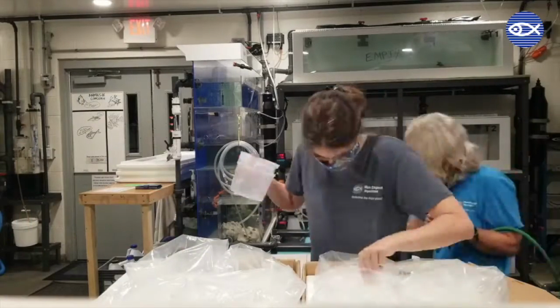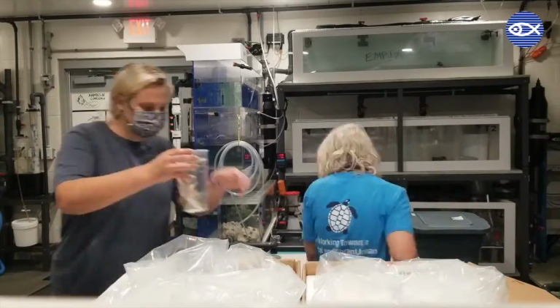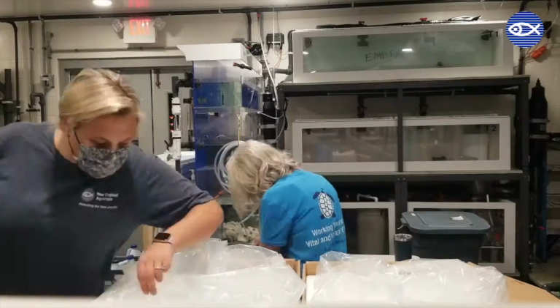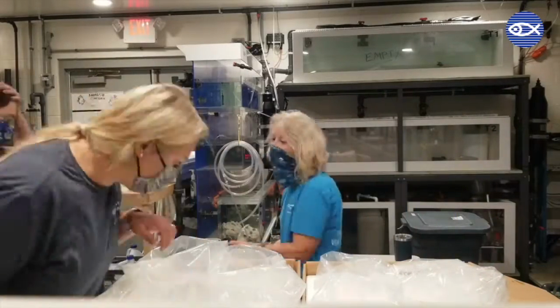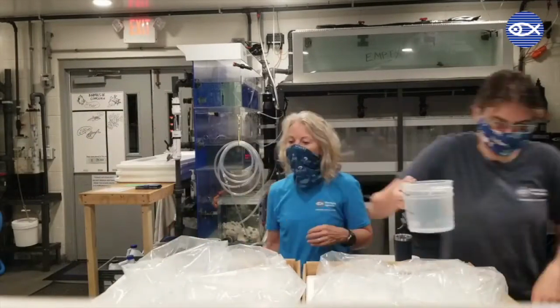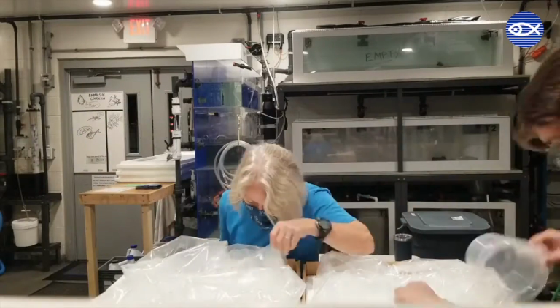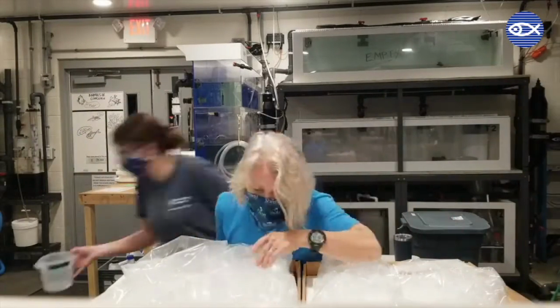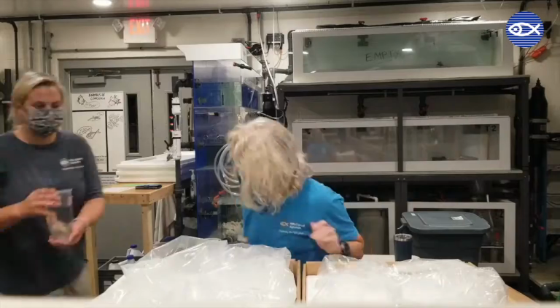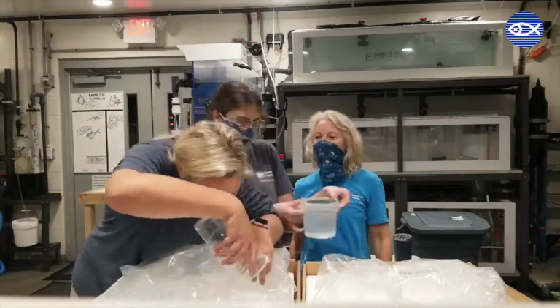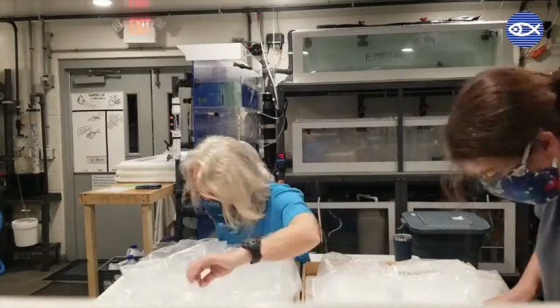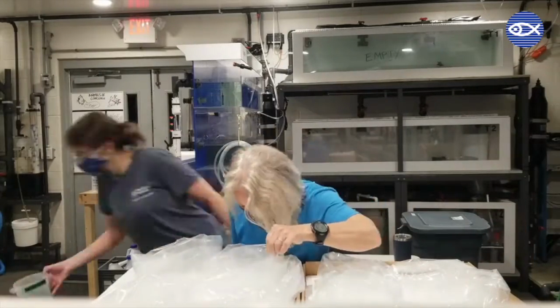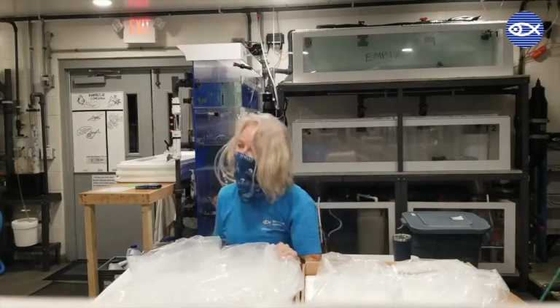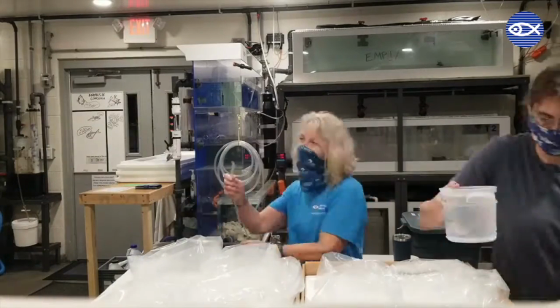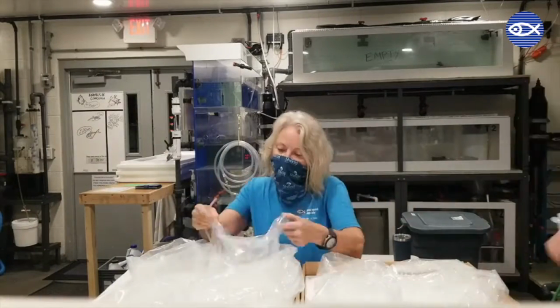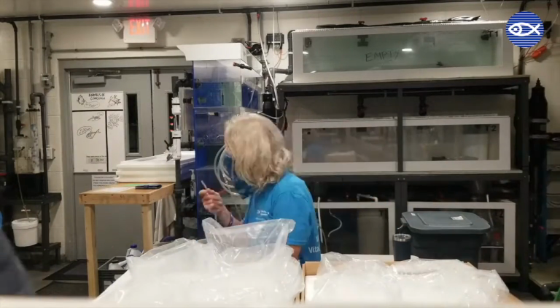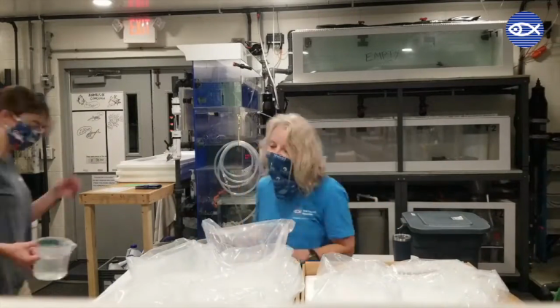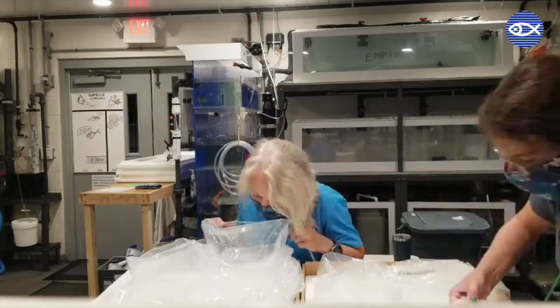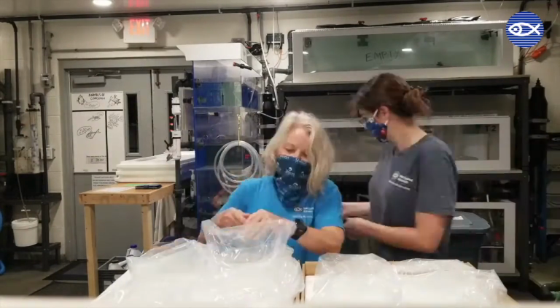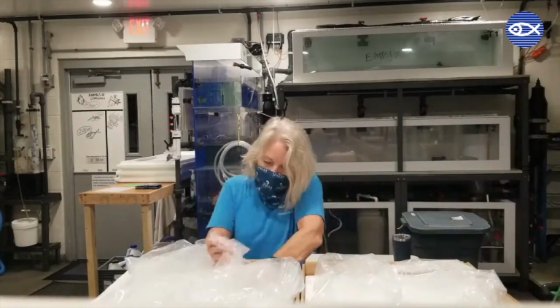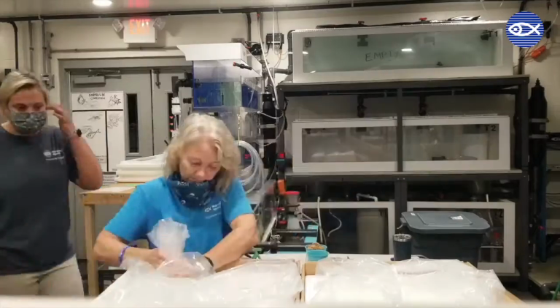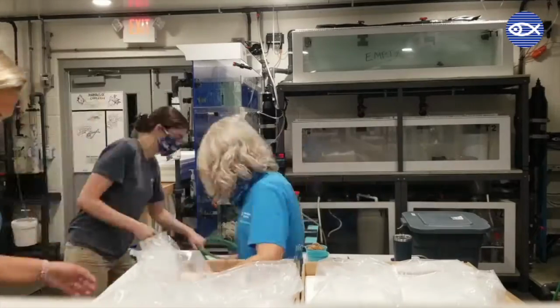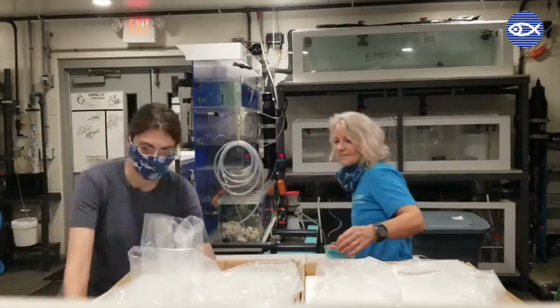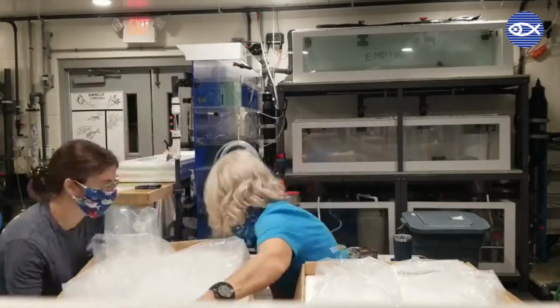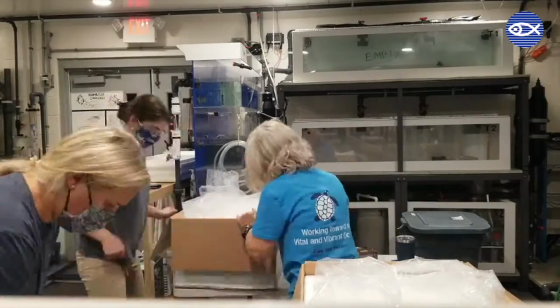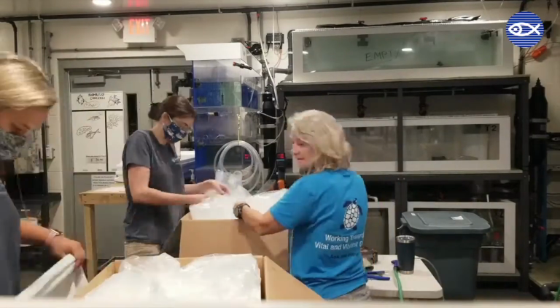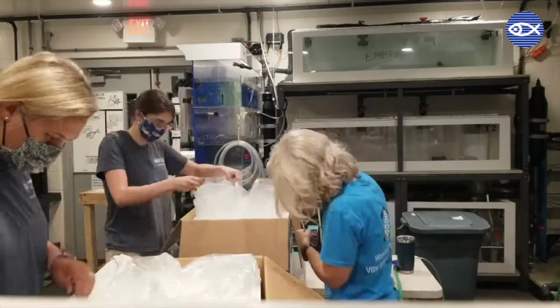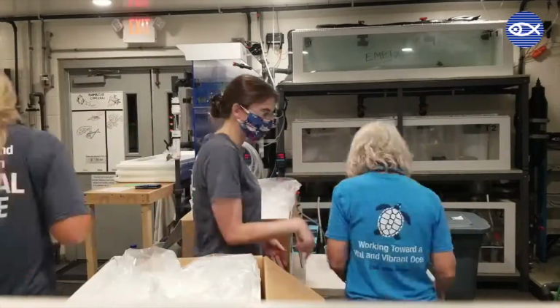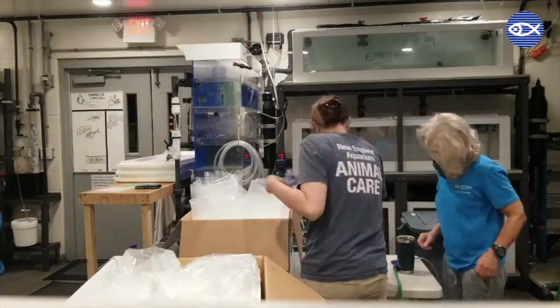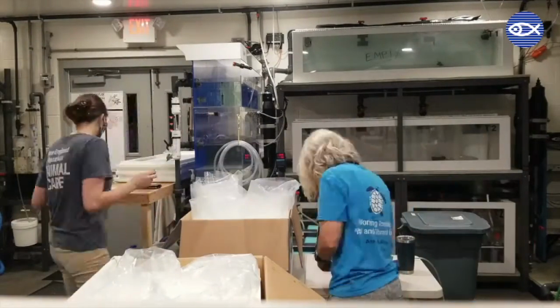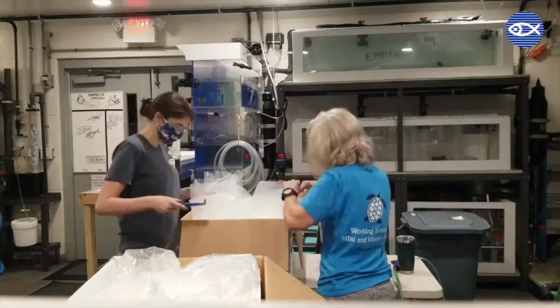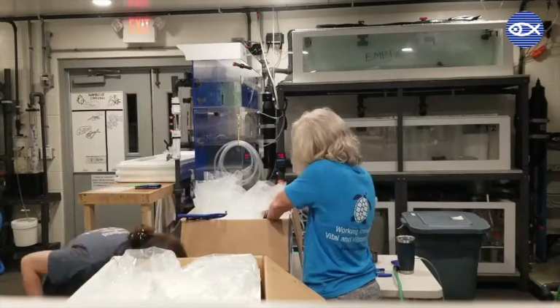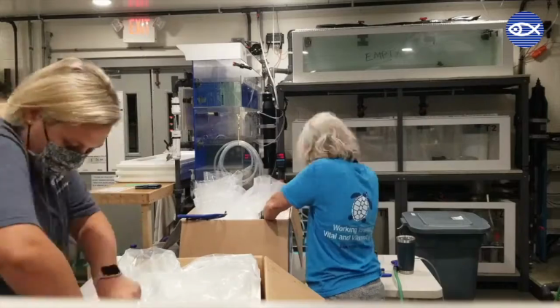Just like how people move place to place in different ways, so do fish. Whenever we move animals, we have to take a few different factors into consideration. This includes the type of animal, how many animals are being moved, and how far they have to go.